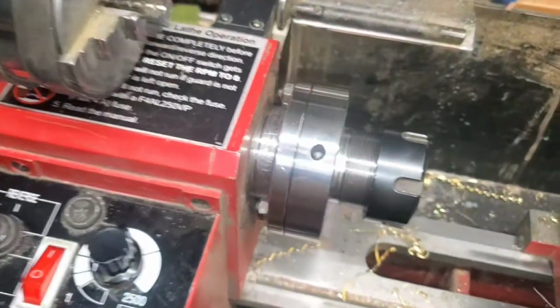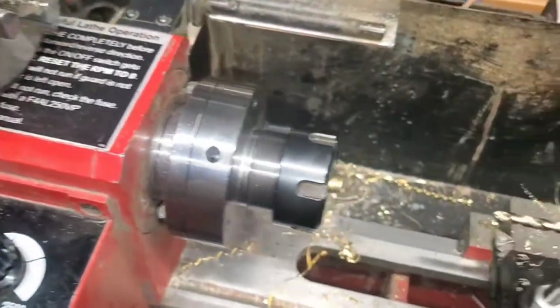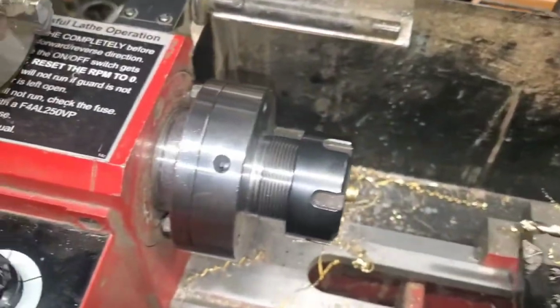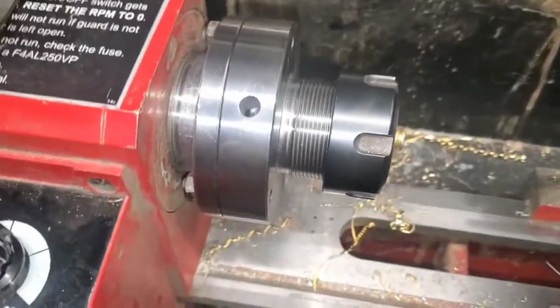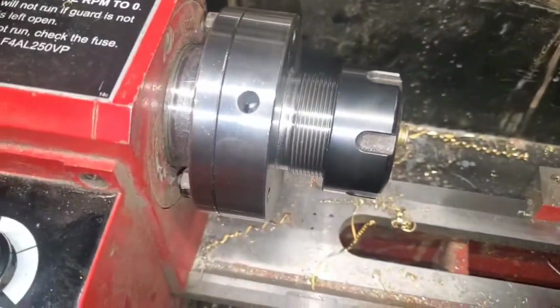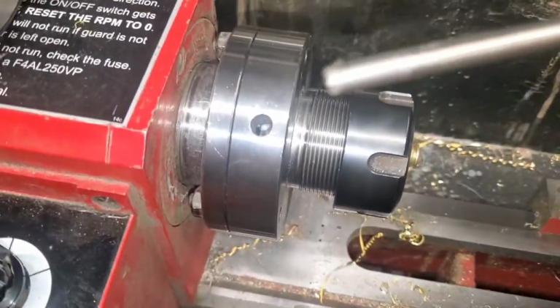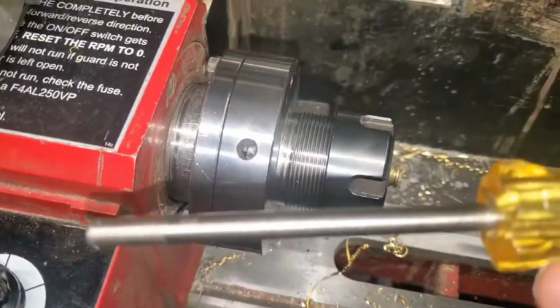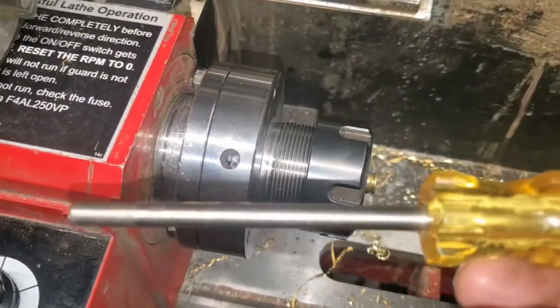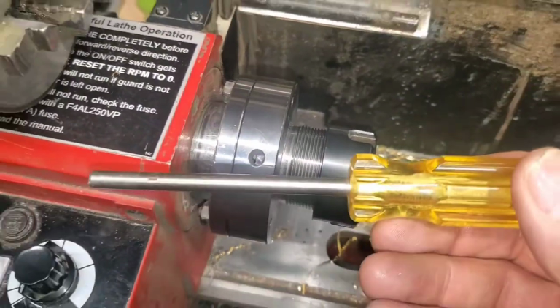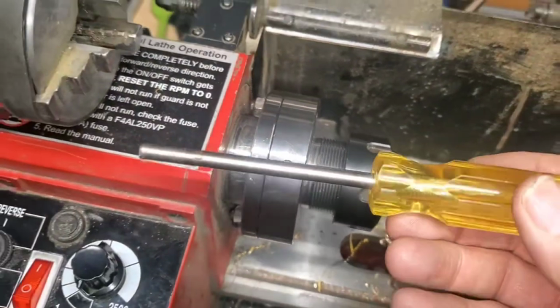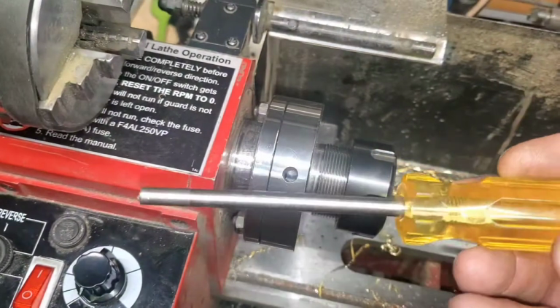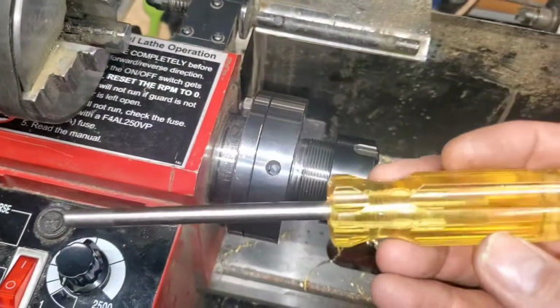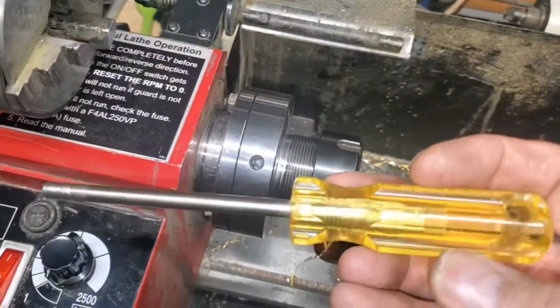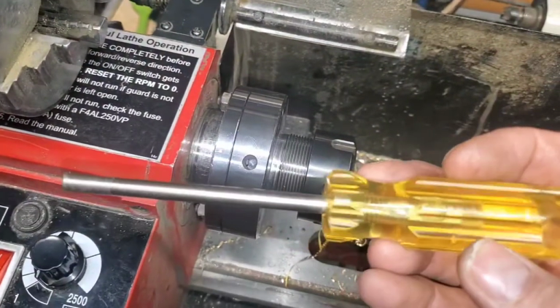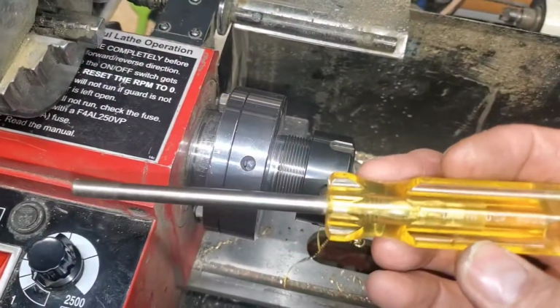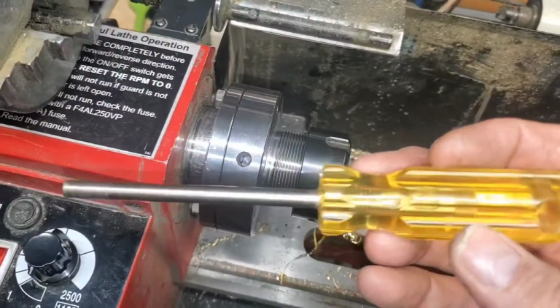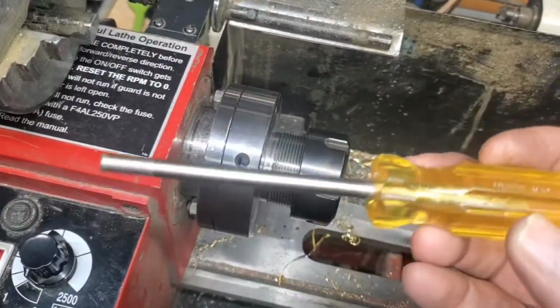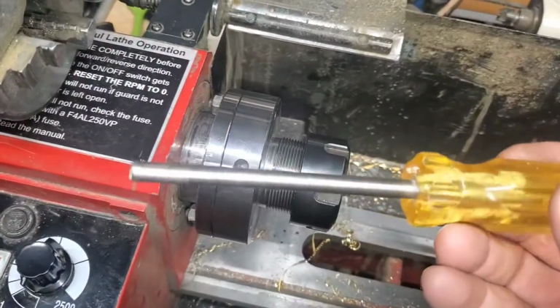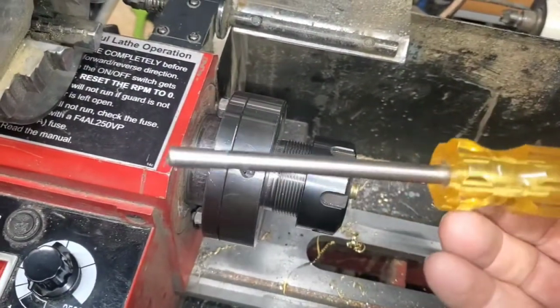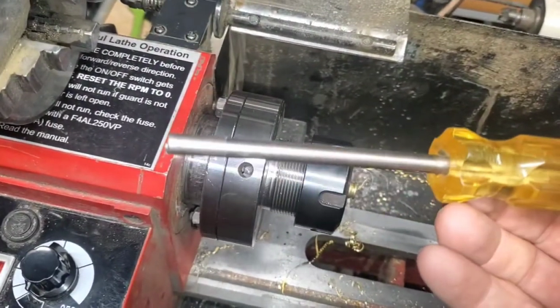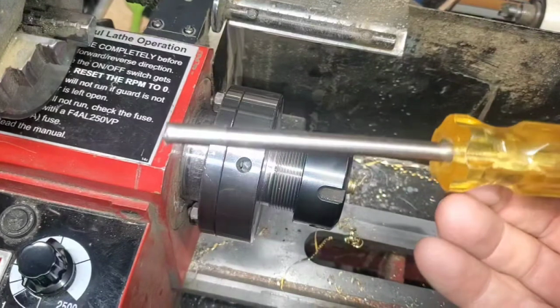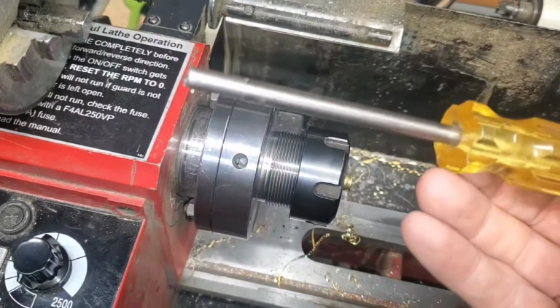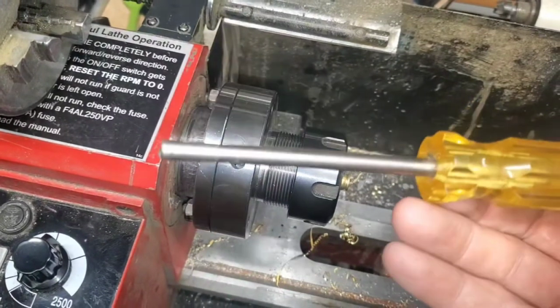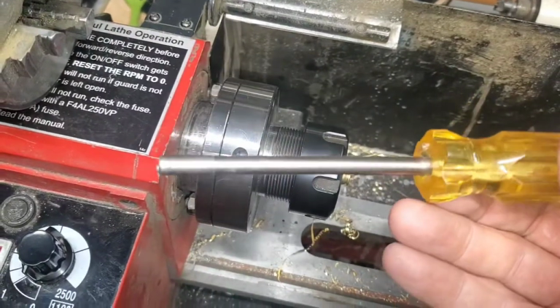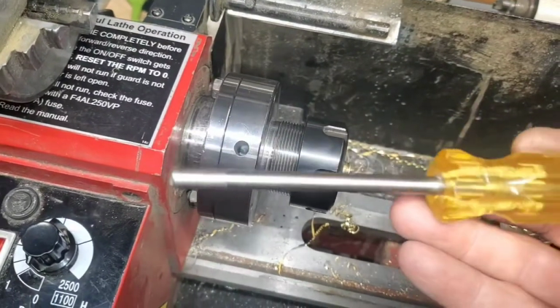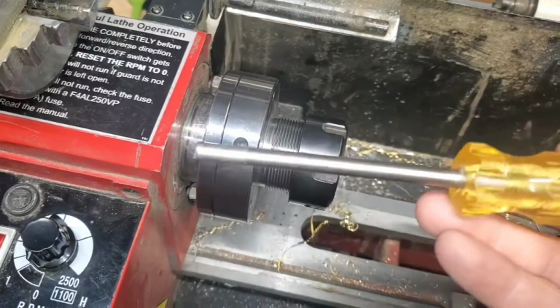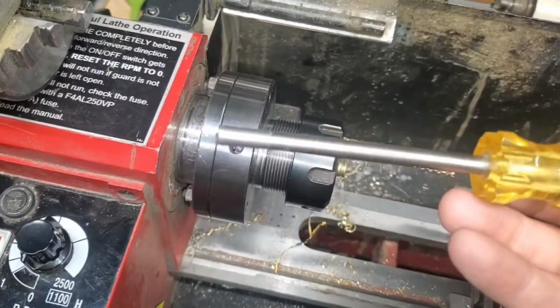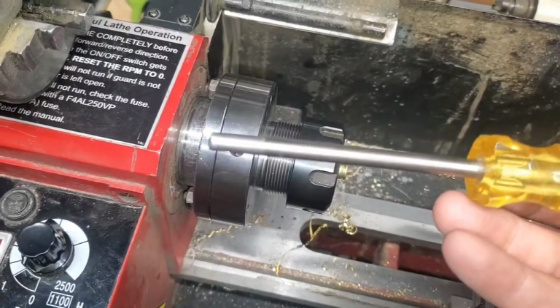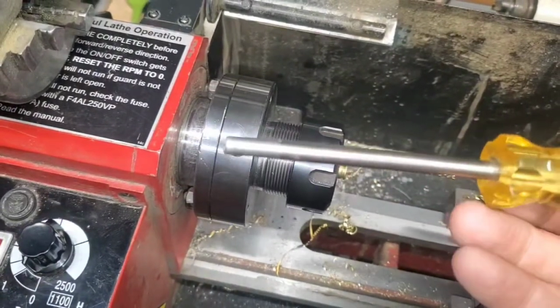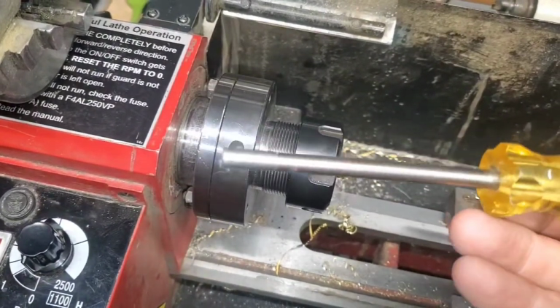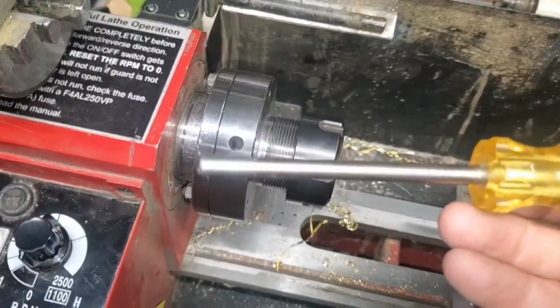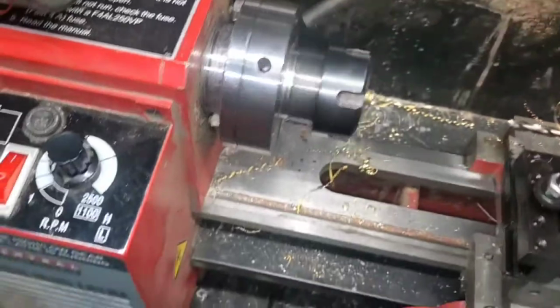I used a regular screwdriver — a high-quality one so that it wouldn't bend. I used an Irwin in this case. I had a bunch in Phillips and standard, so I had more standard. So I cut the end off of that.